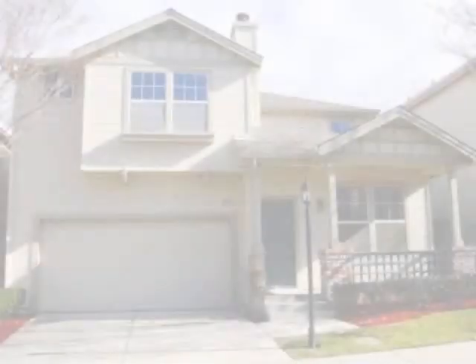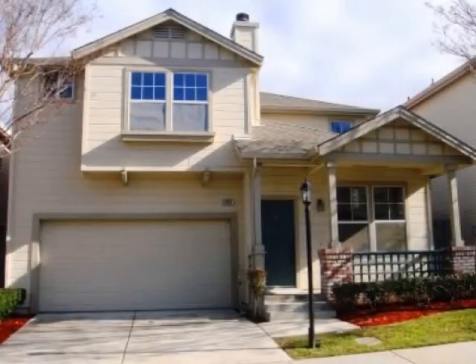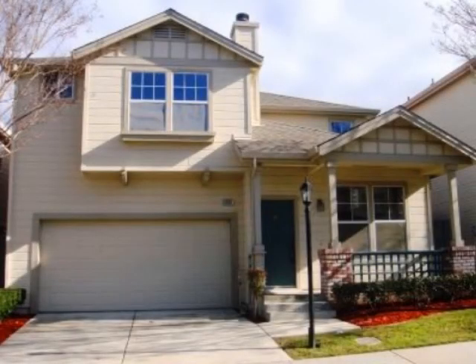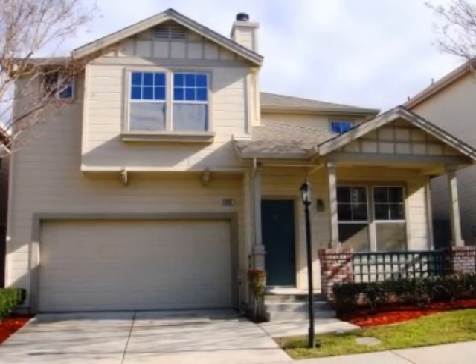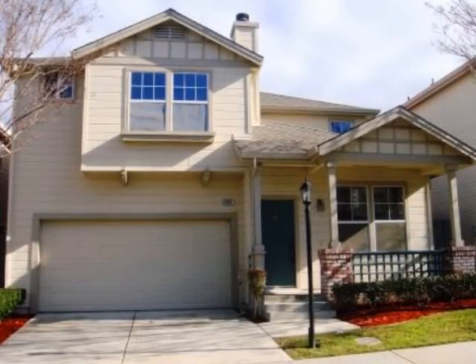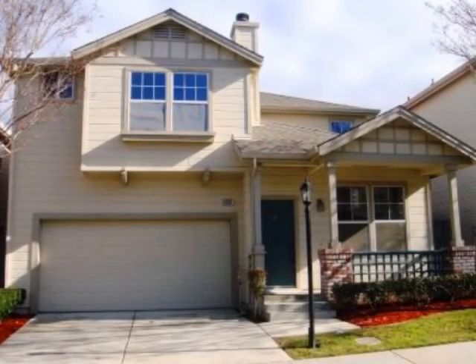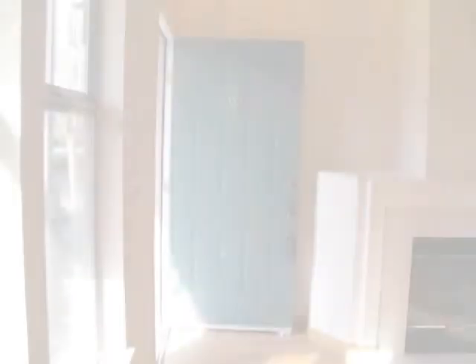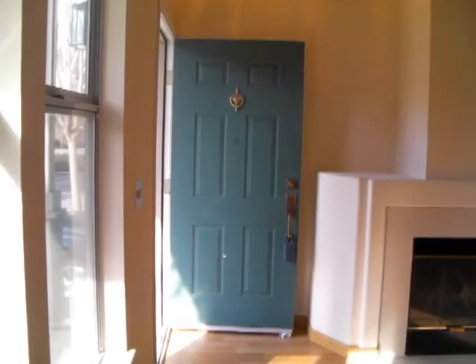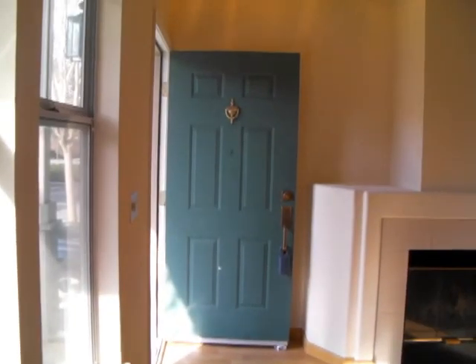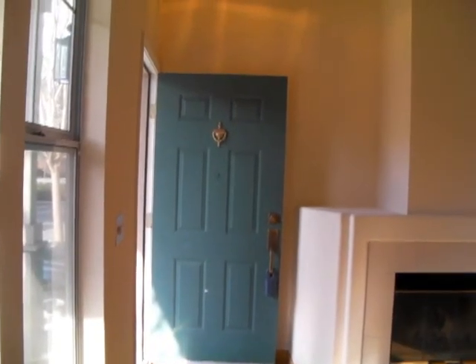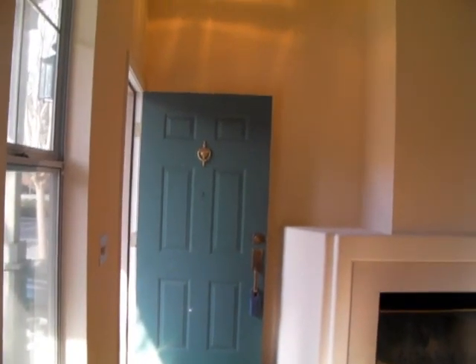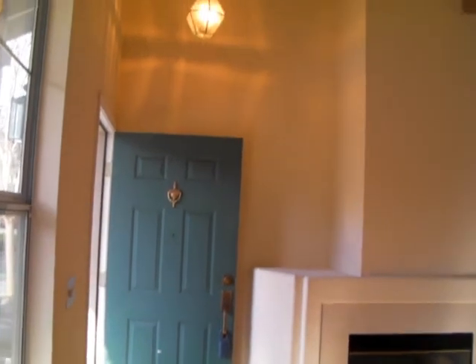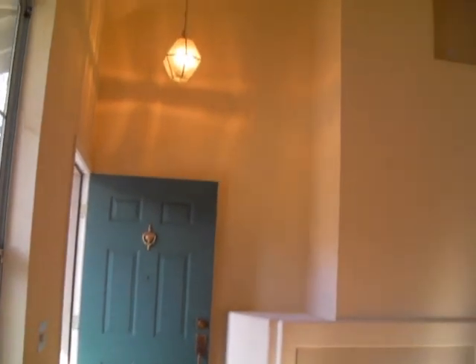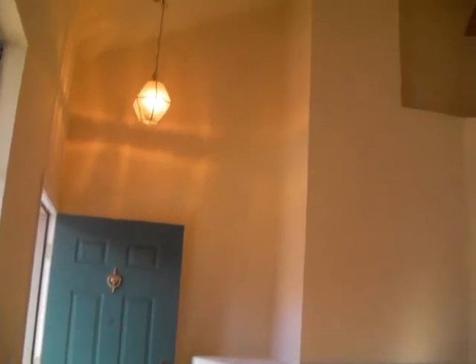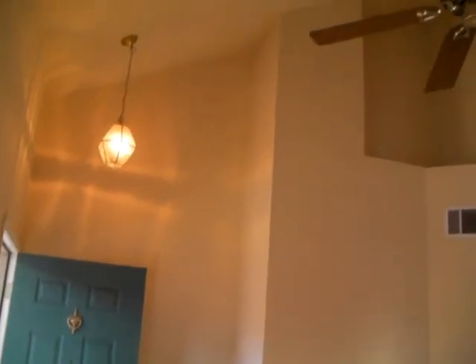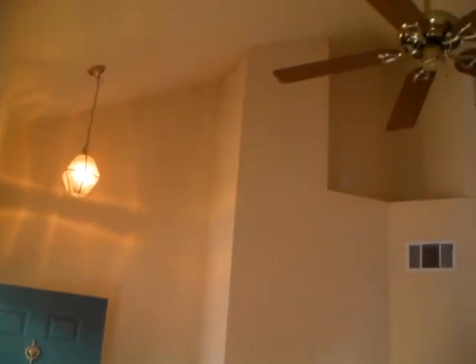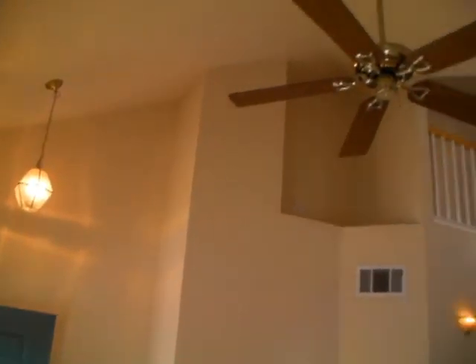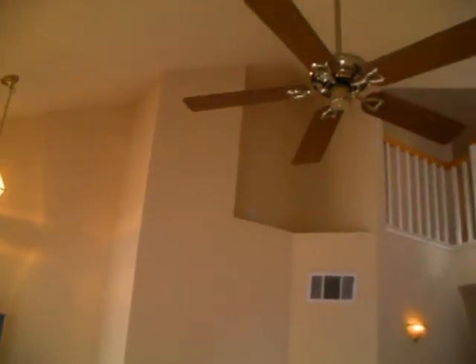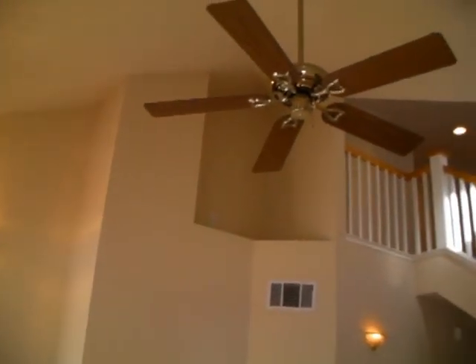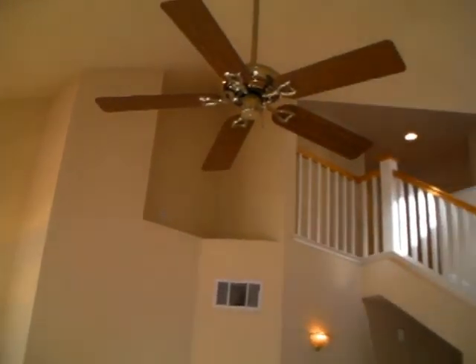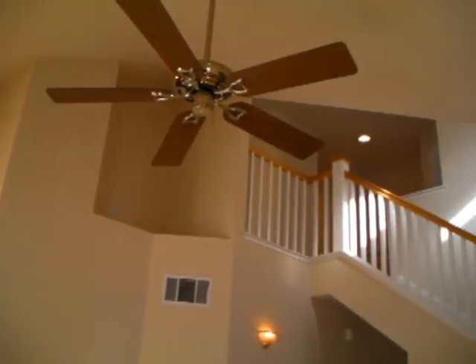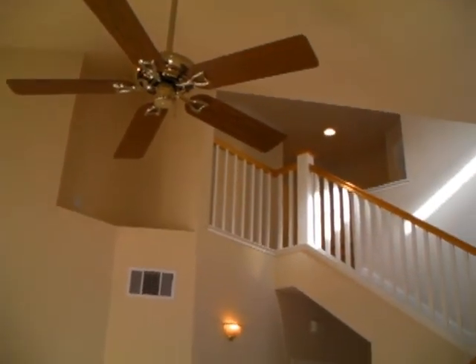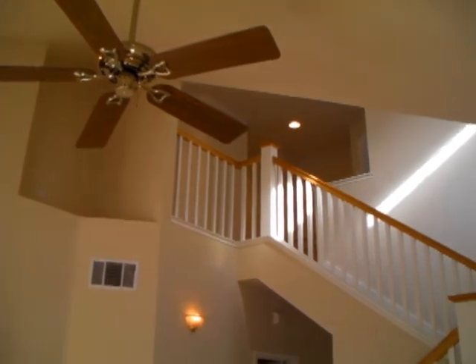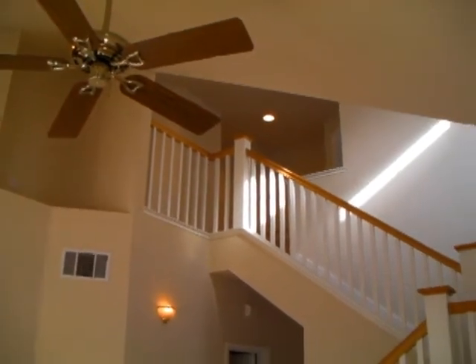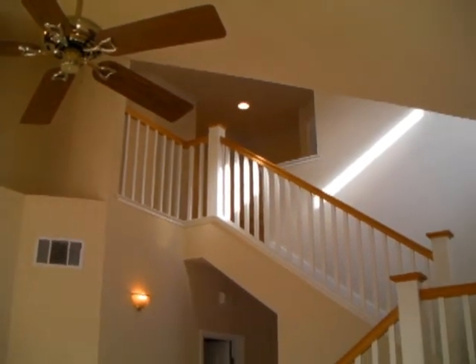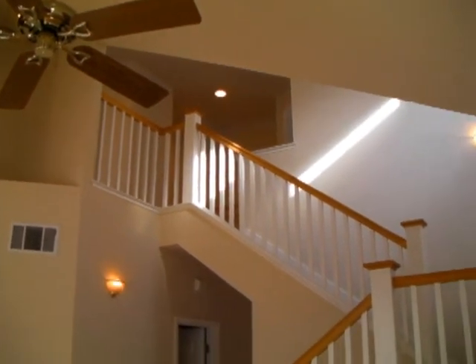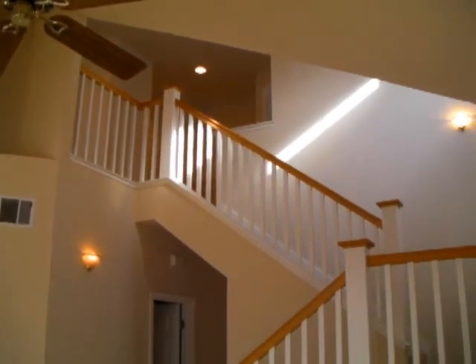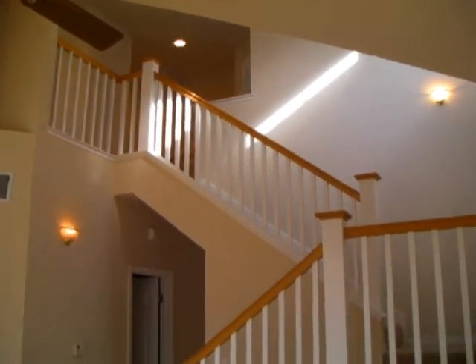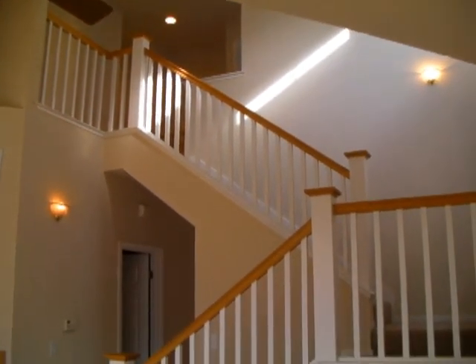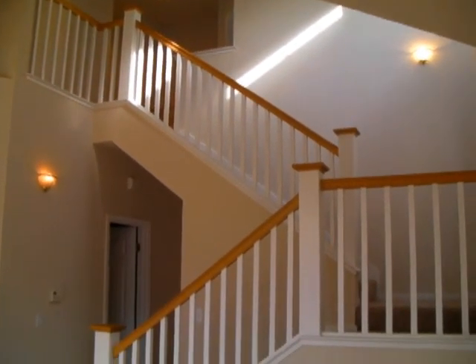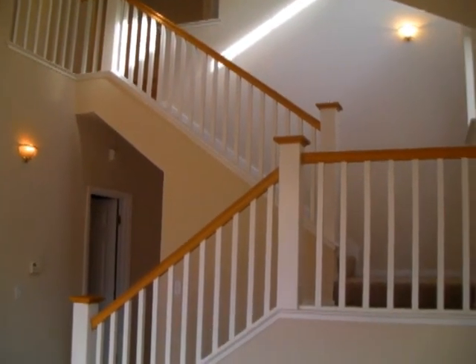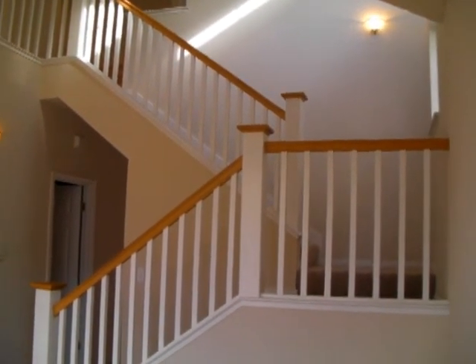Hello, it's Octavio Garduno with Coldwell Banker Almaden in San Jose, bringing to you the best features of properties in one of the most desired real estate markets in the nation. This time we'll talk about 6030 Hot Creek in San Jose.